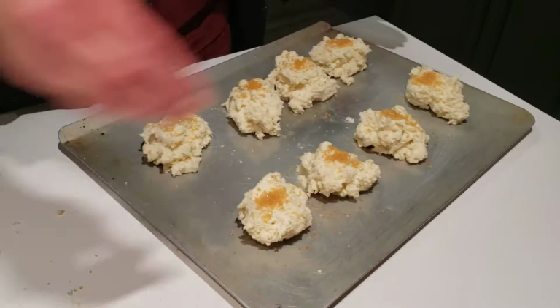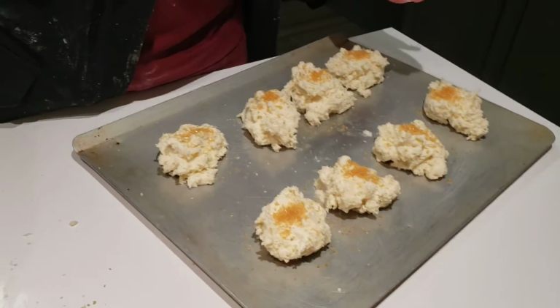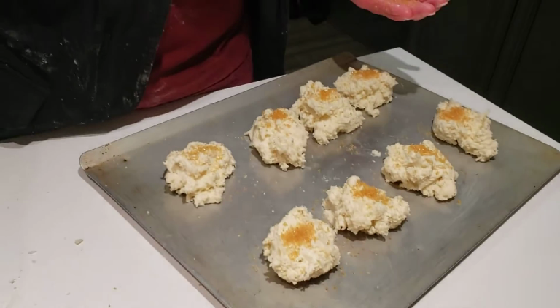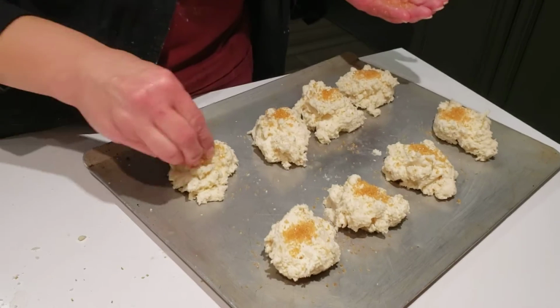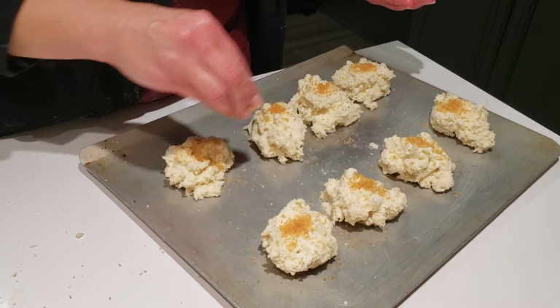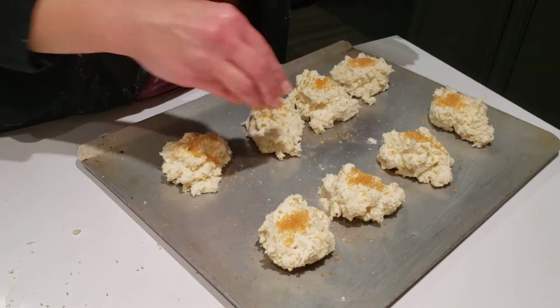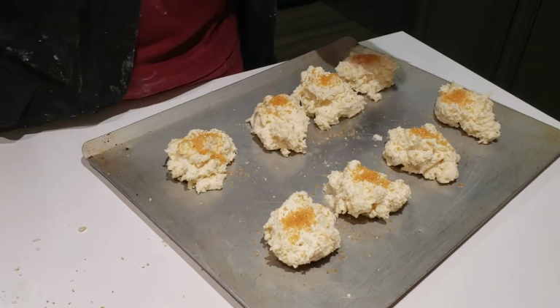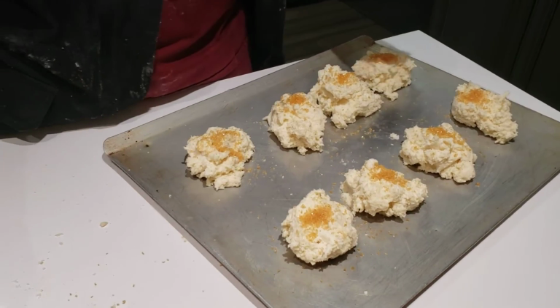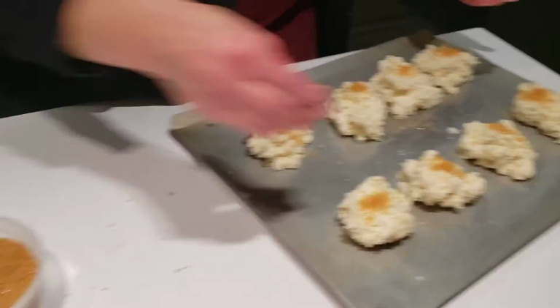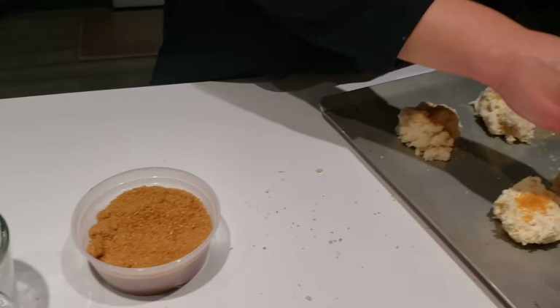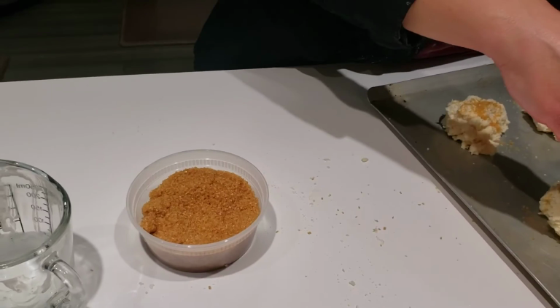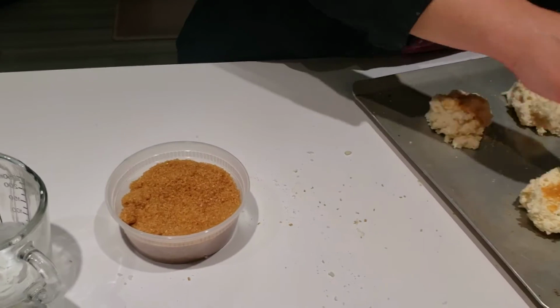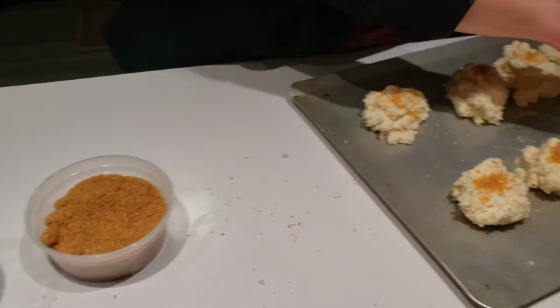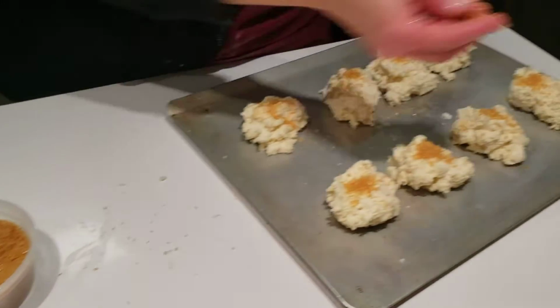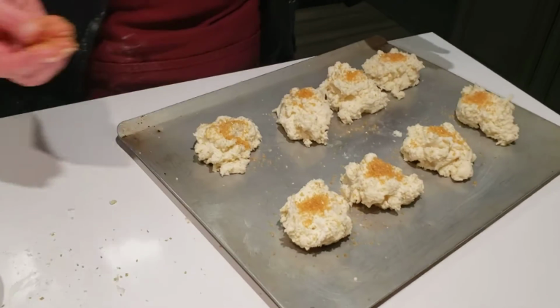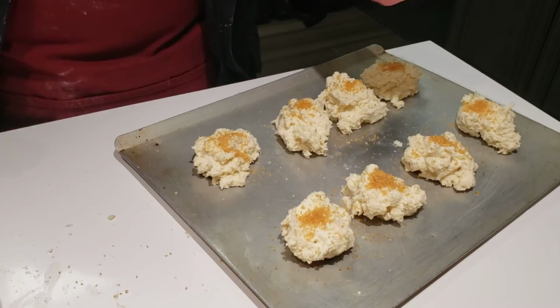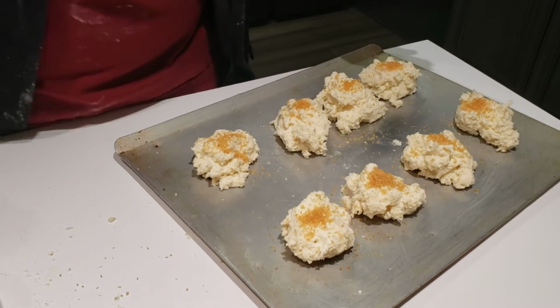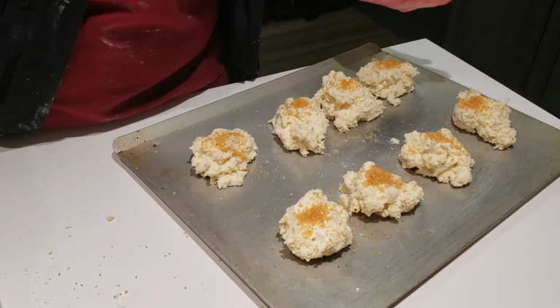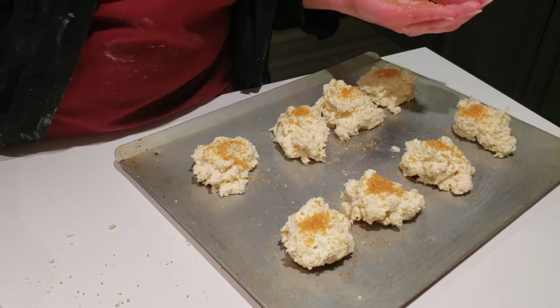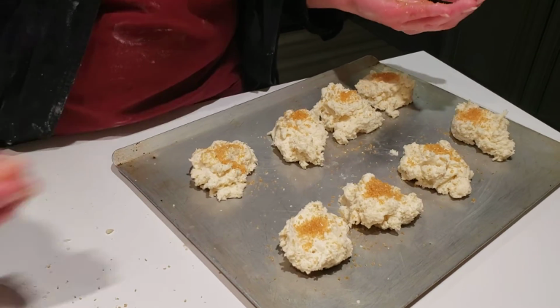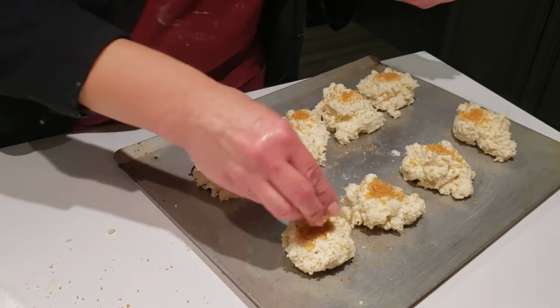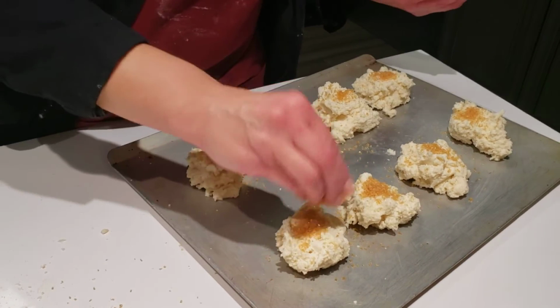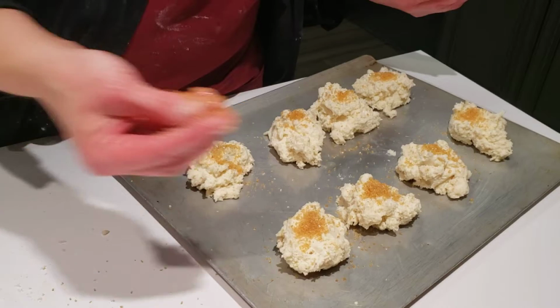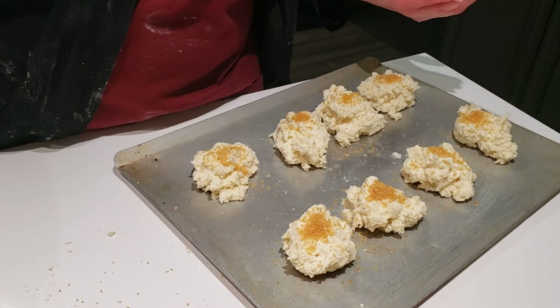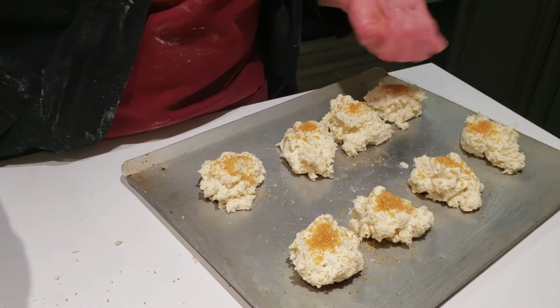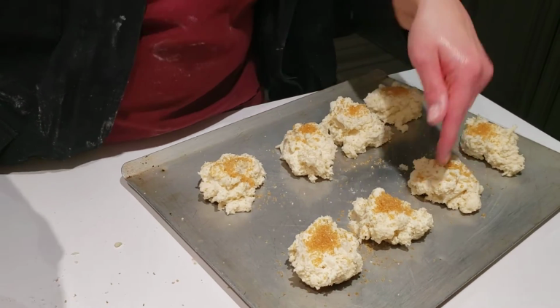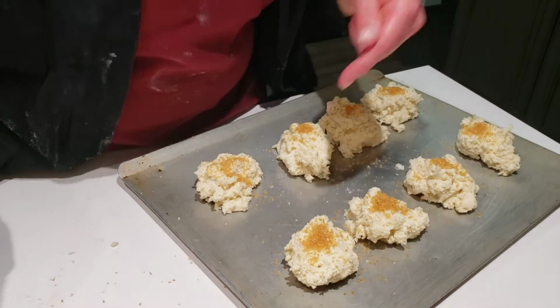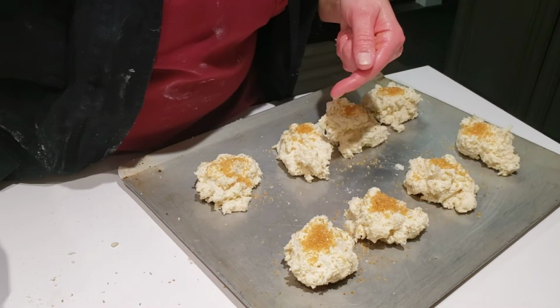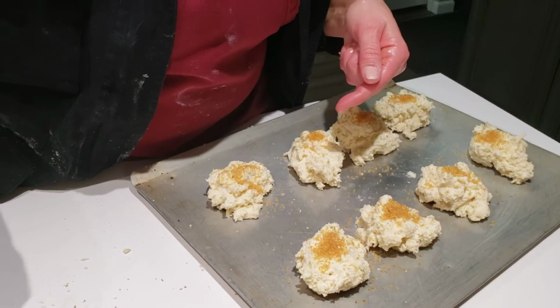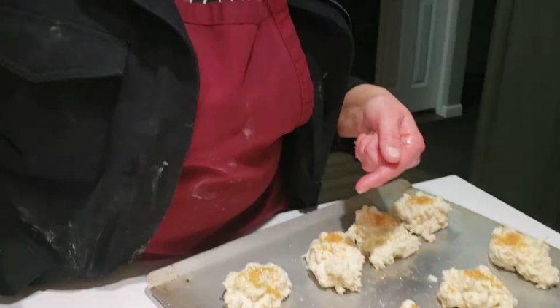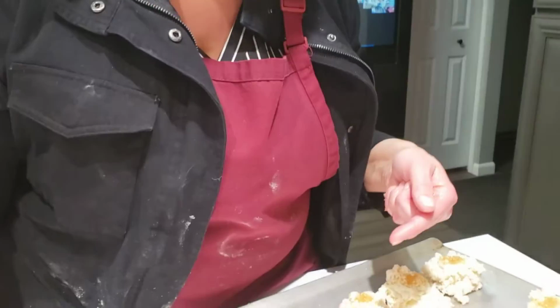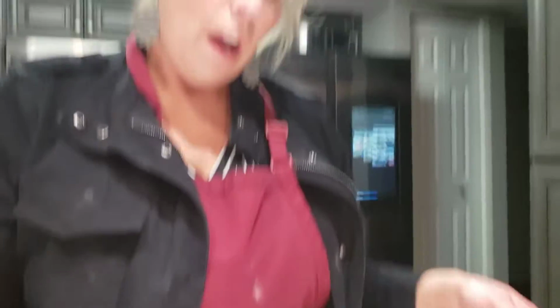We're gonna bake for 13 to 15 minutes at 425 degrees till golden brown. The bottoms will get more done than the tops, but we used the shortening so it shouldn't get burnt.